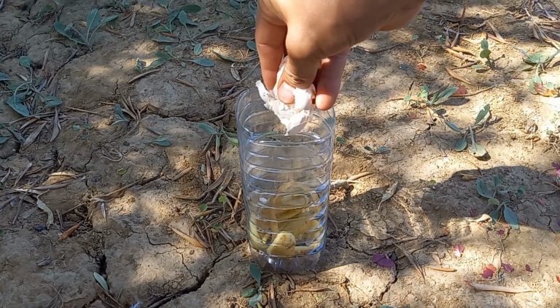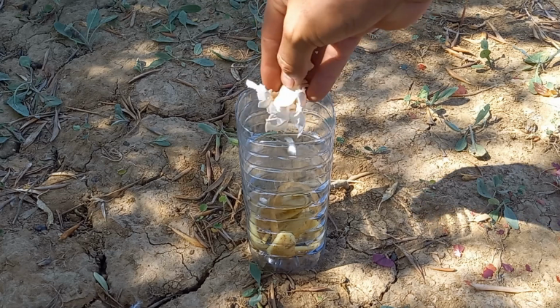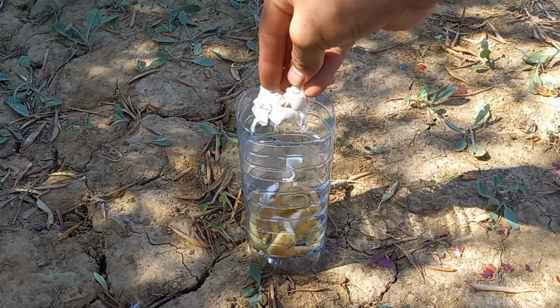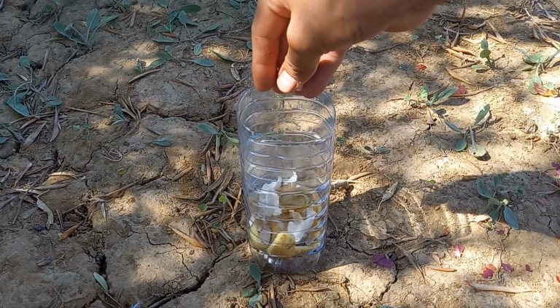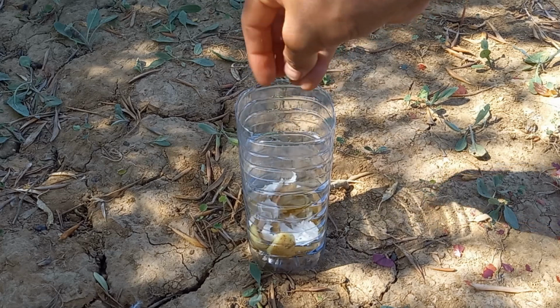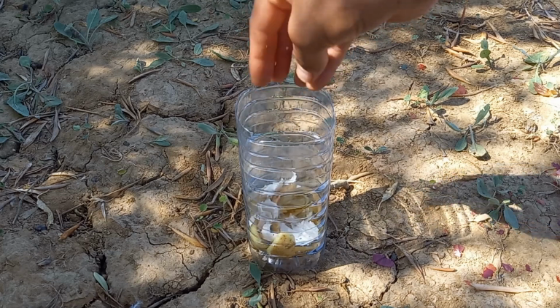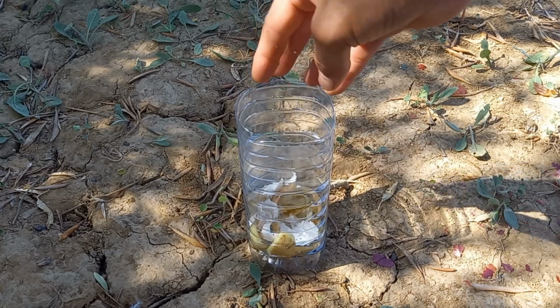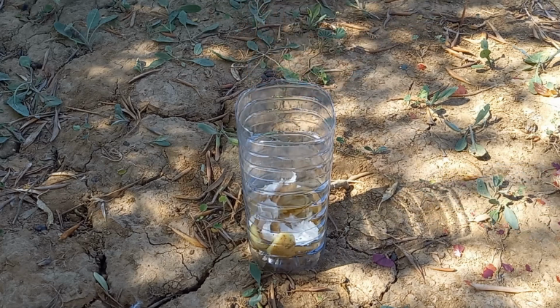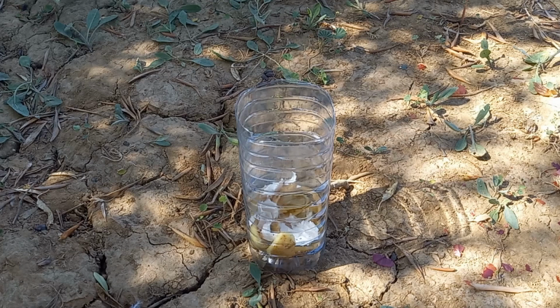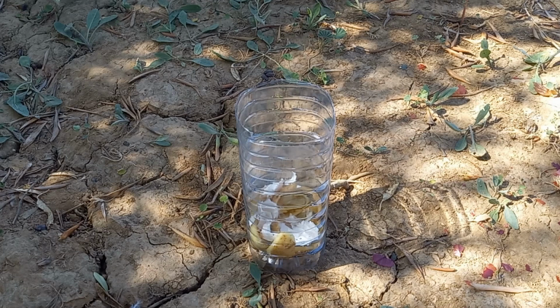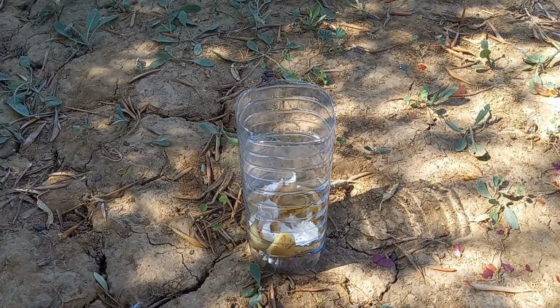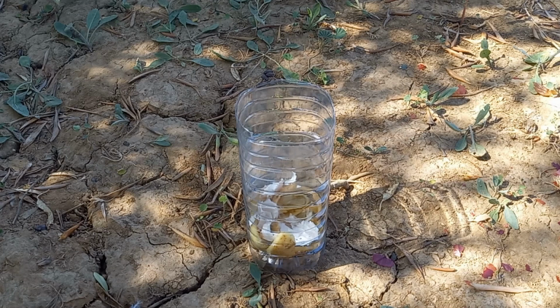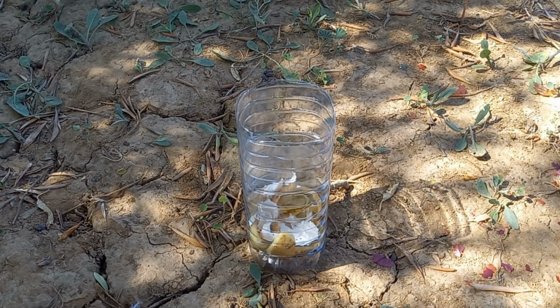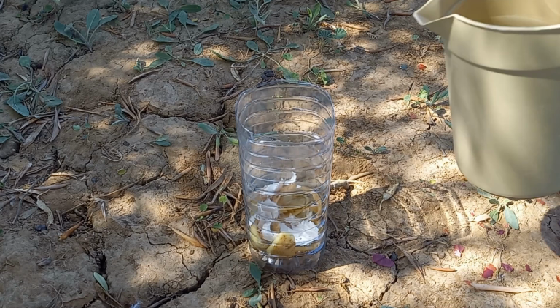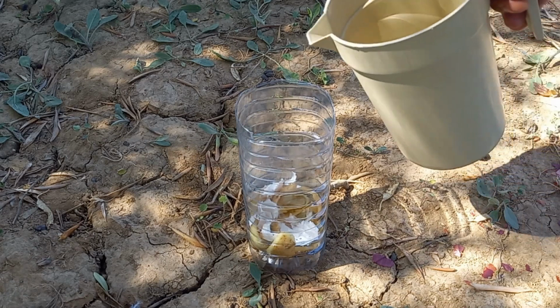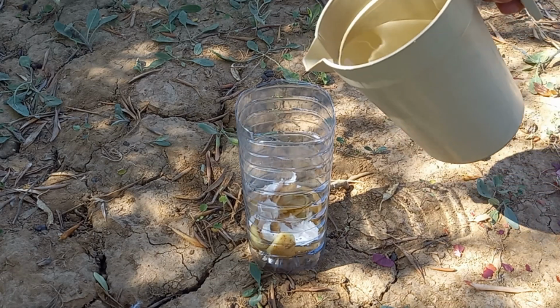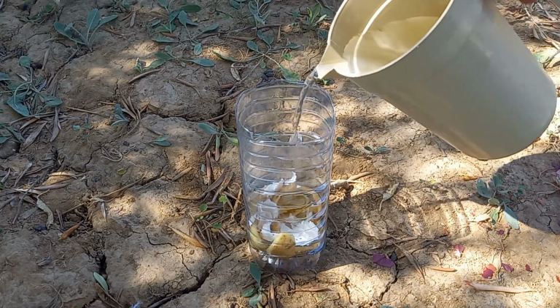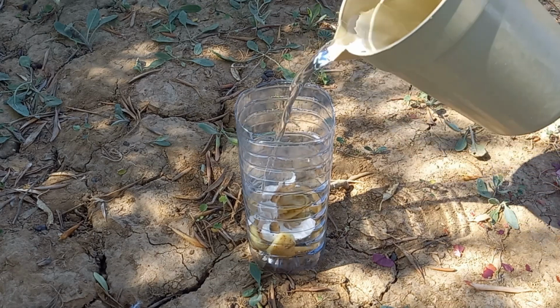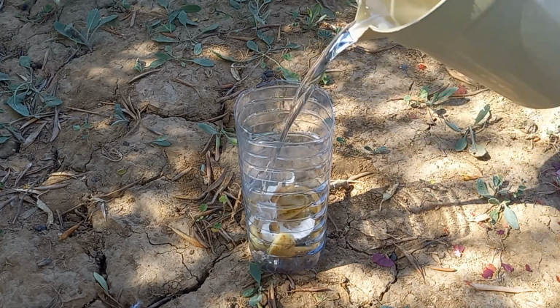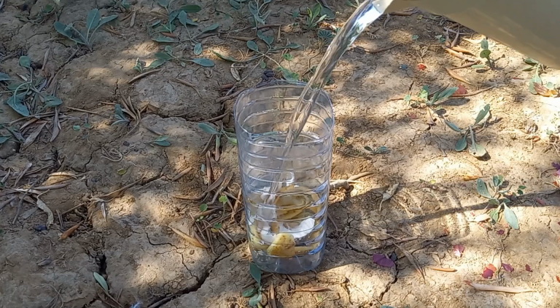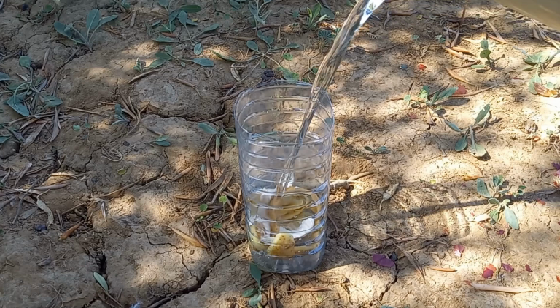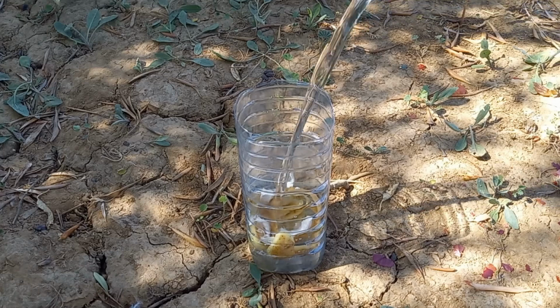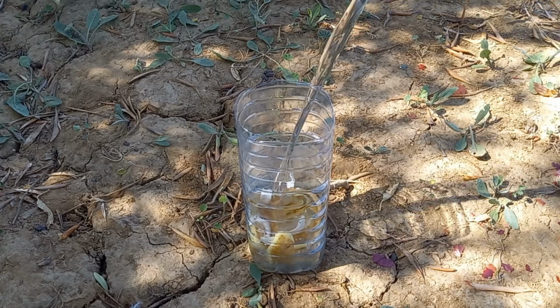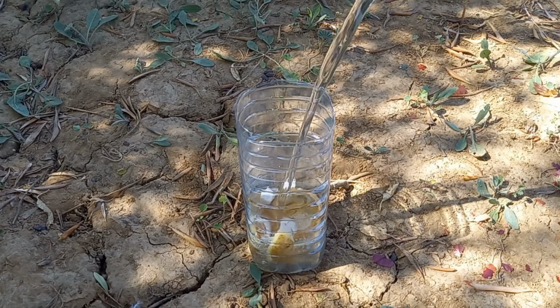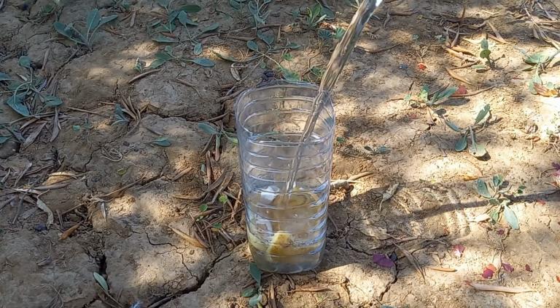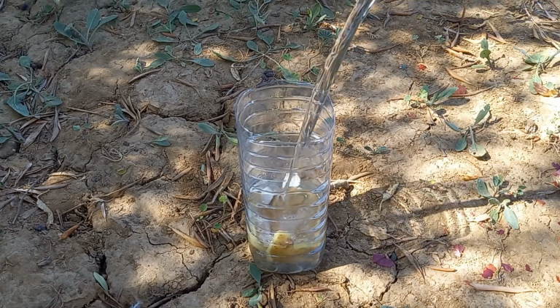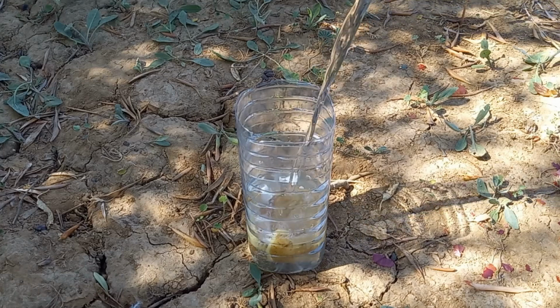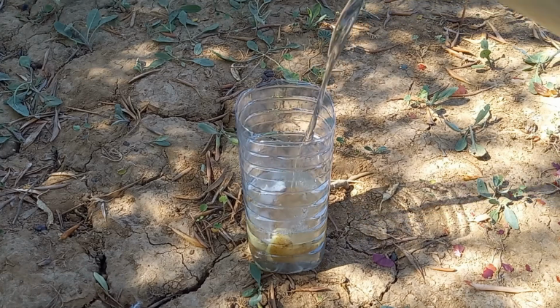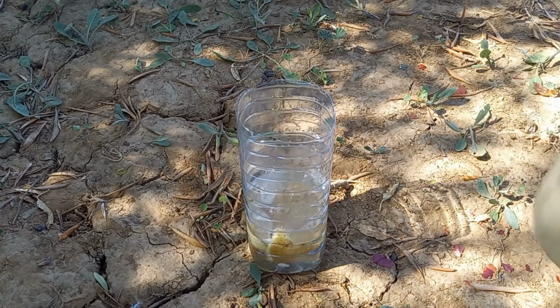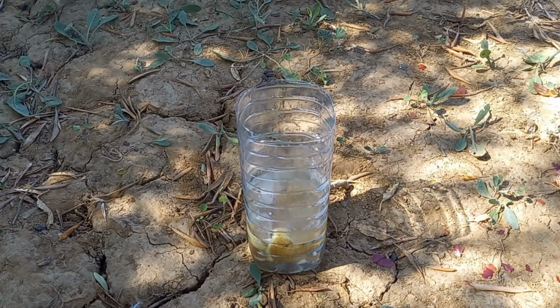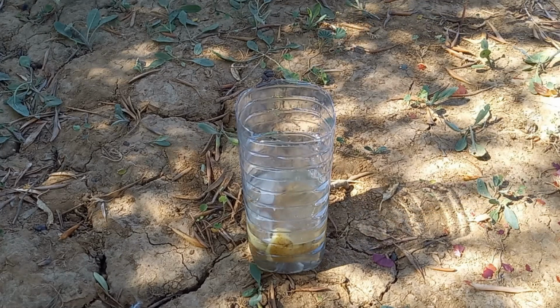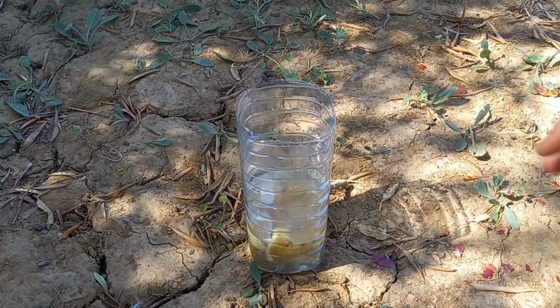Eggshells can provide several benefits for plants. Rinse both potato peels and eggshells to remove any residues. Place them in a container, cover with water, and let them soak for 24 to 48 hours.